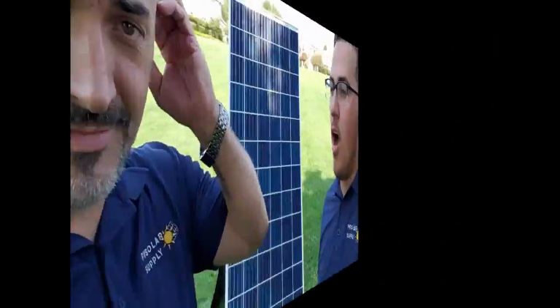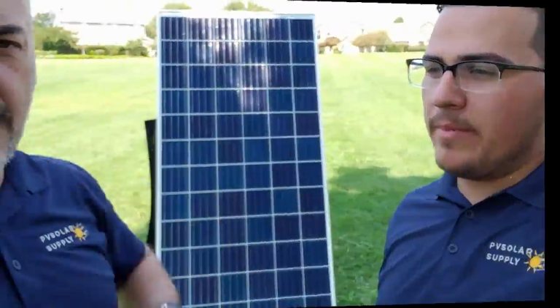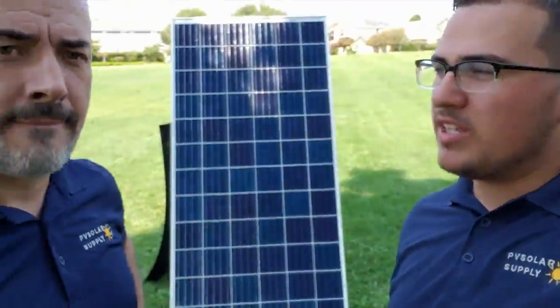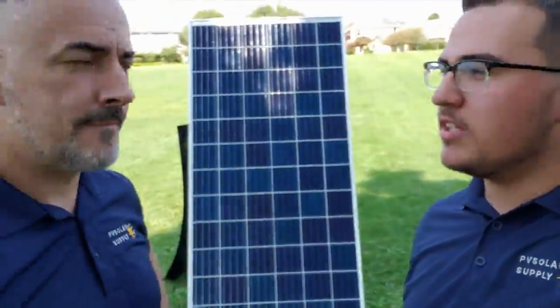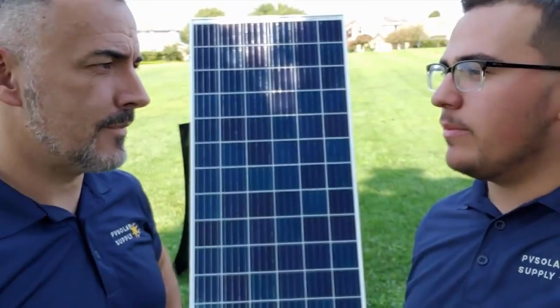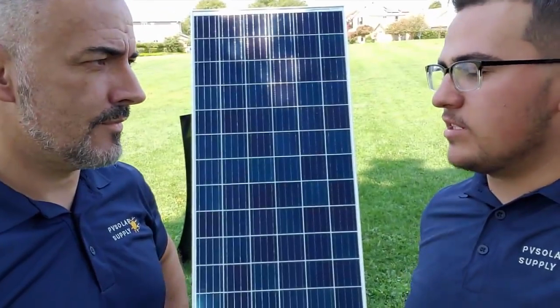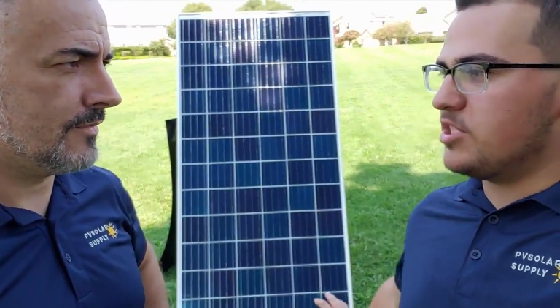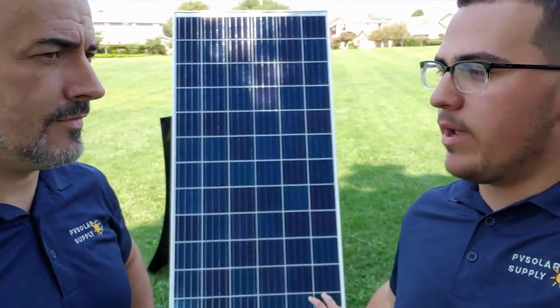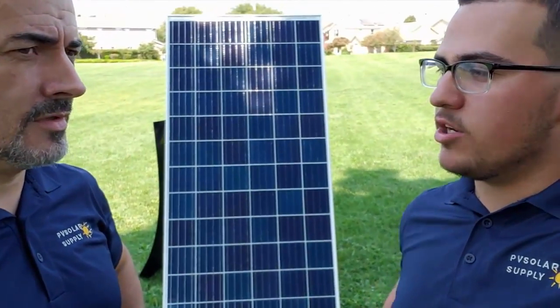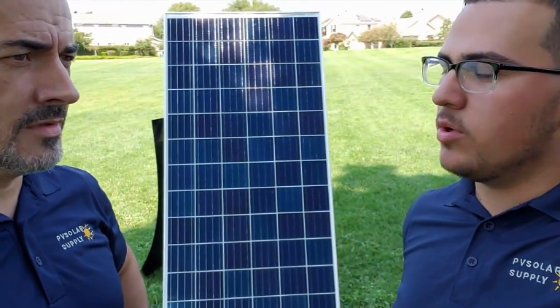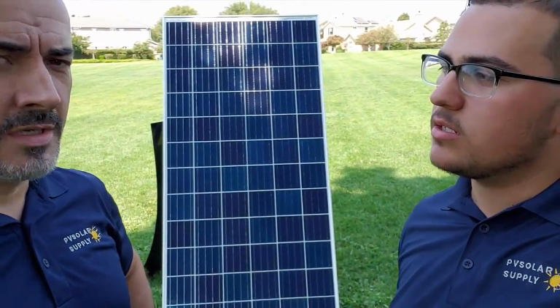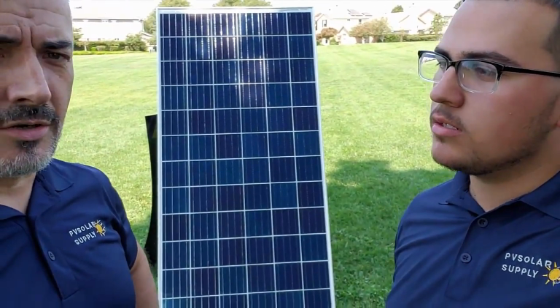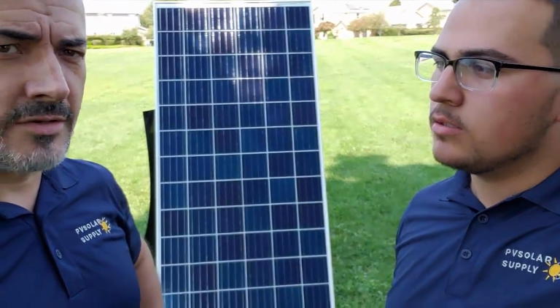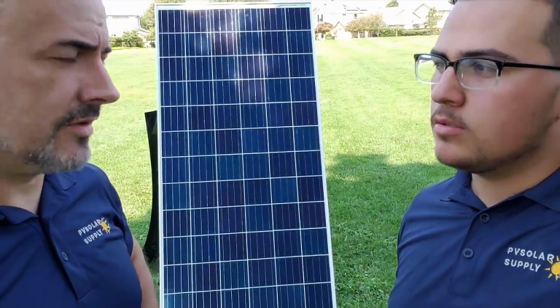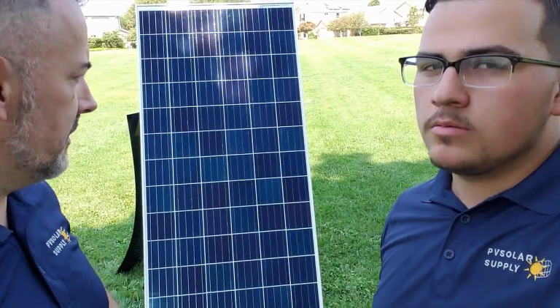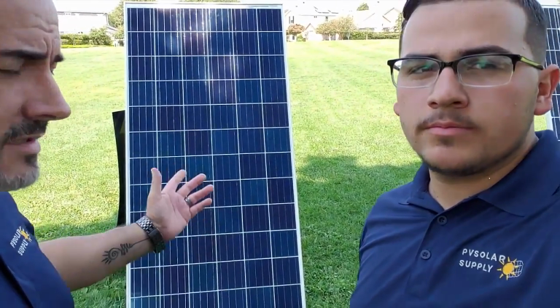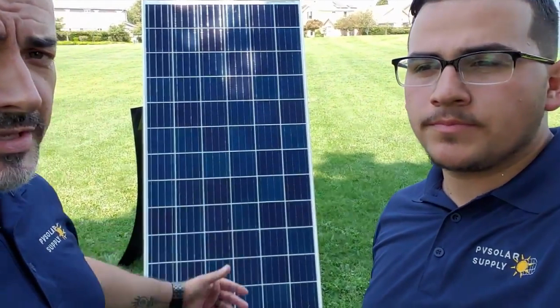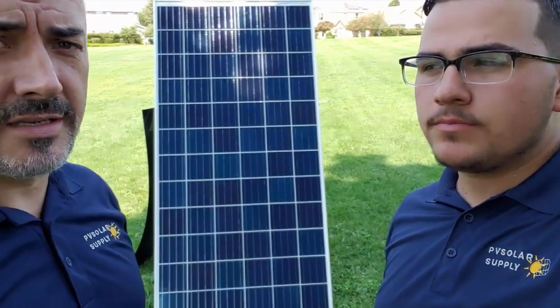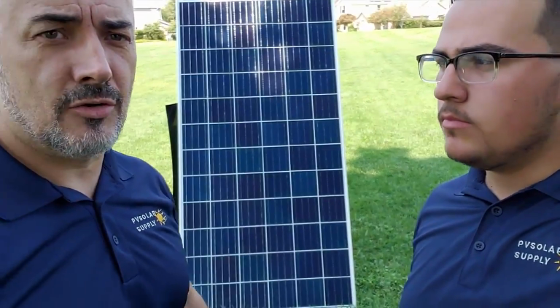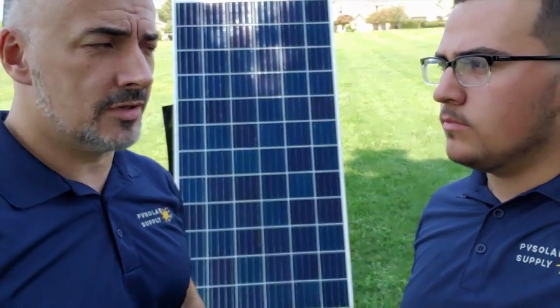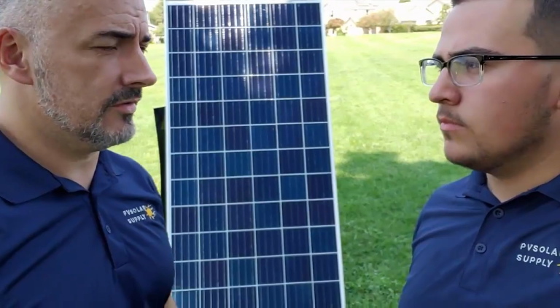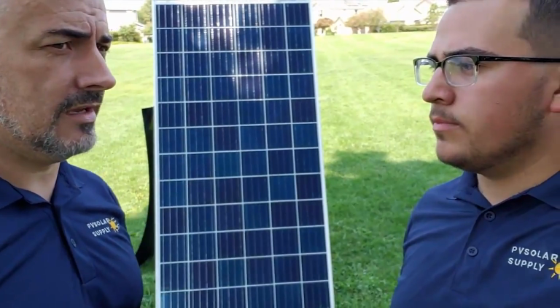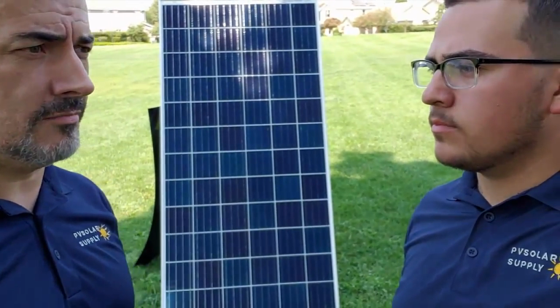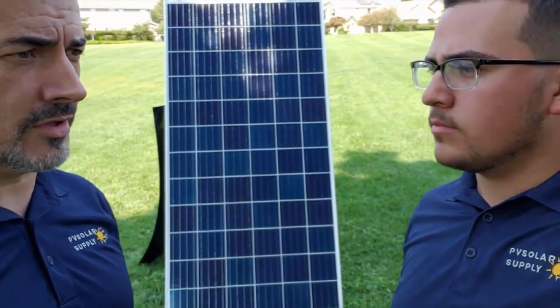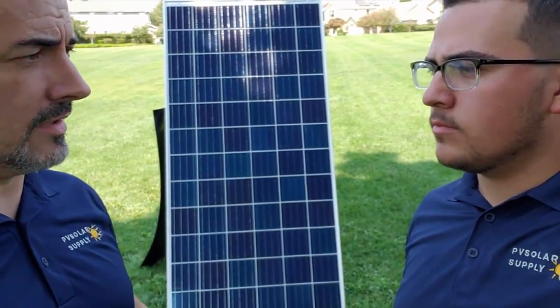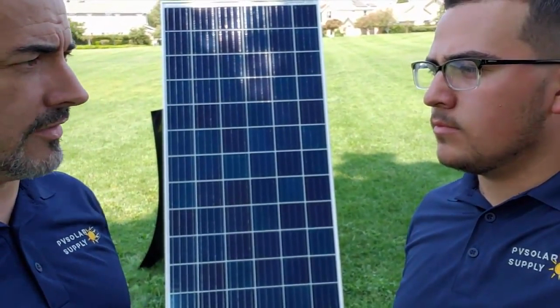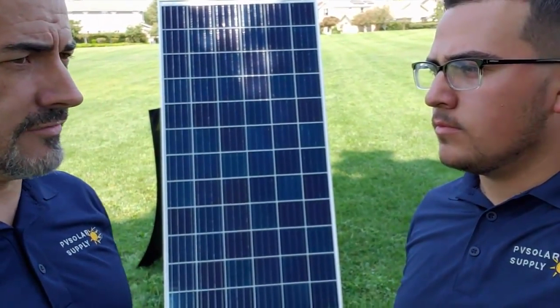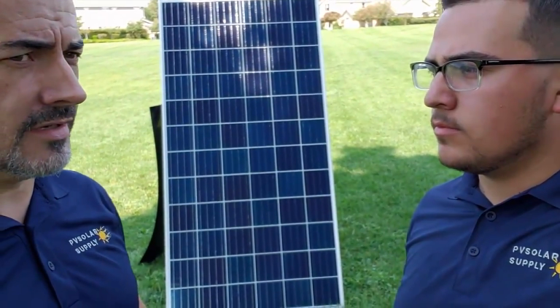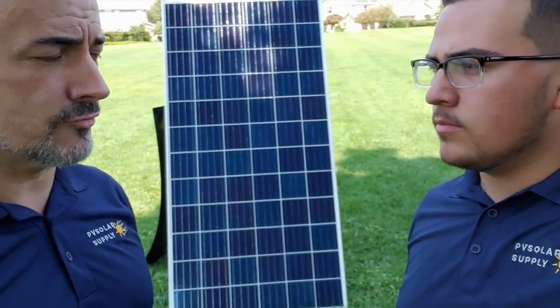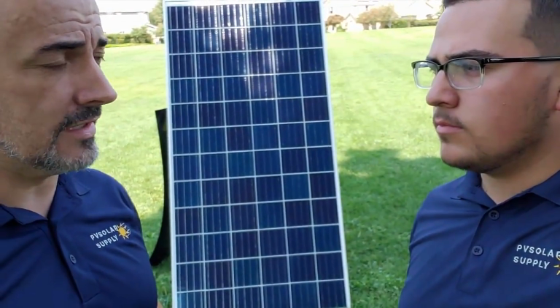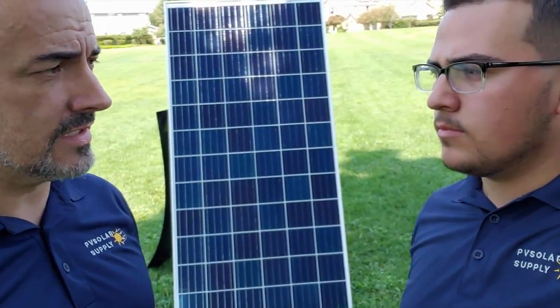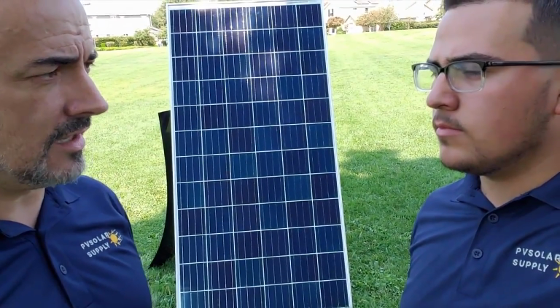Alright Mick, tell us a little bit about the top tier panels here in the US. The top tier panels these days are all pretty good. The quality over the last five years has really increased a lot.